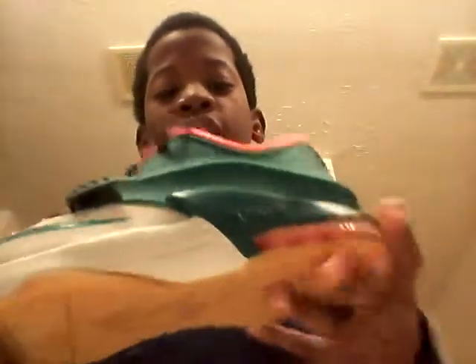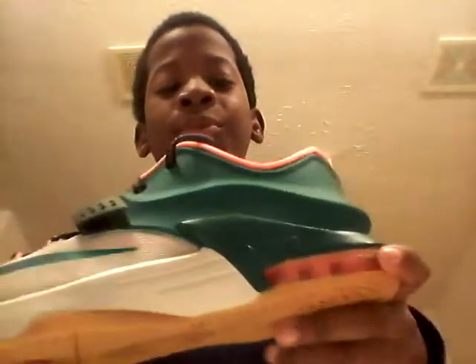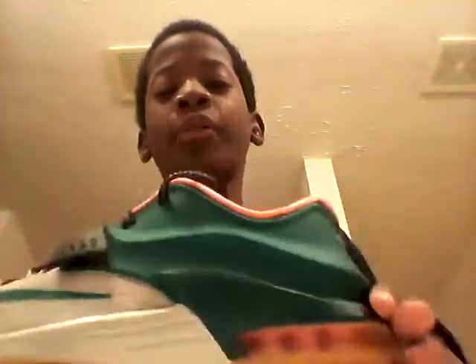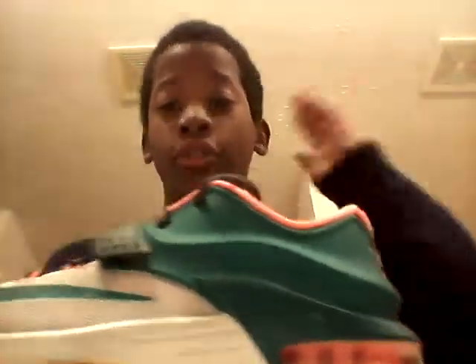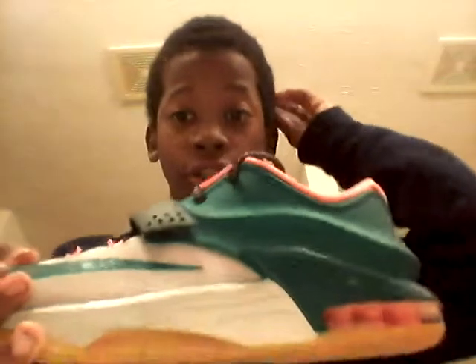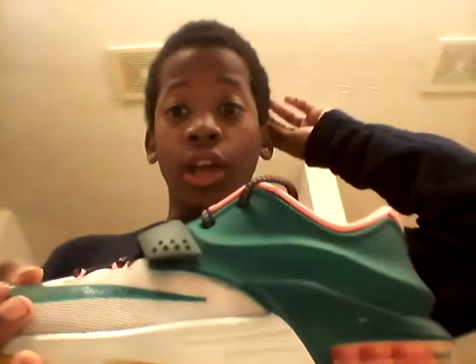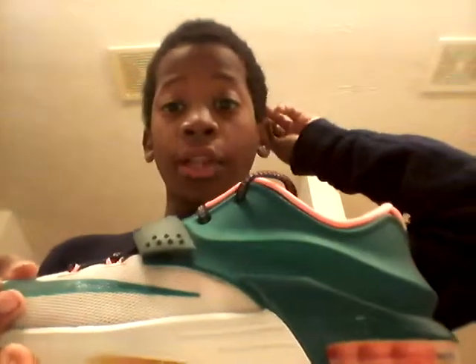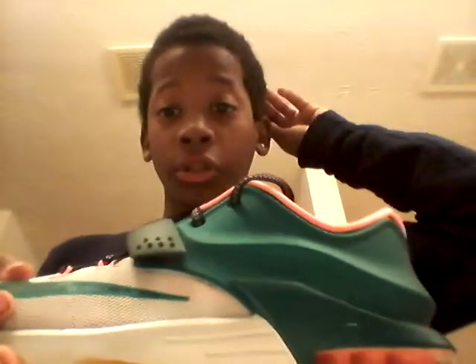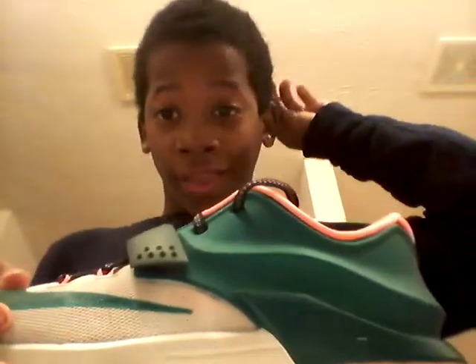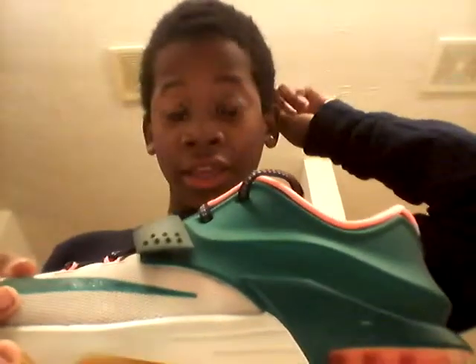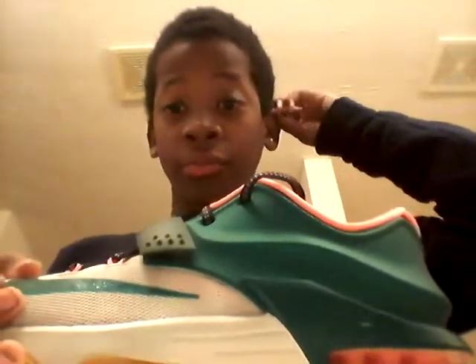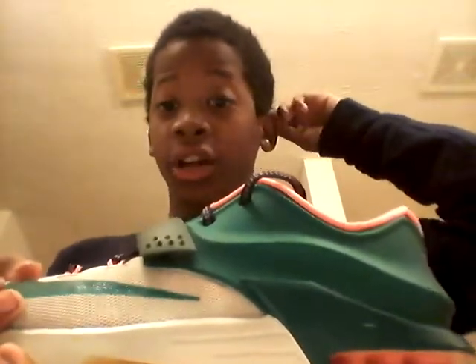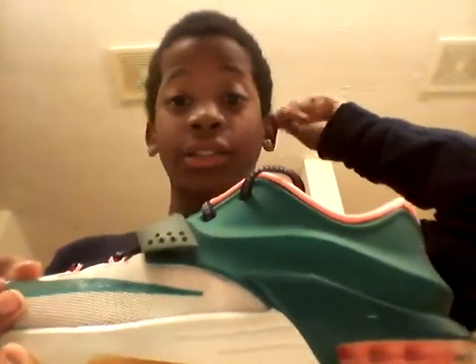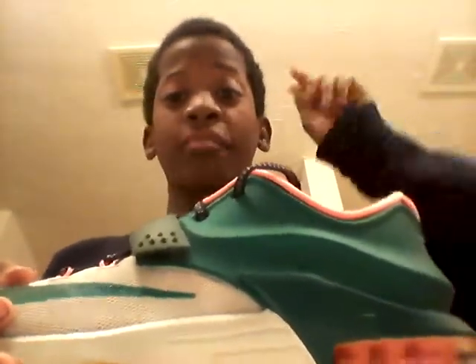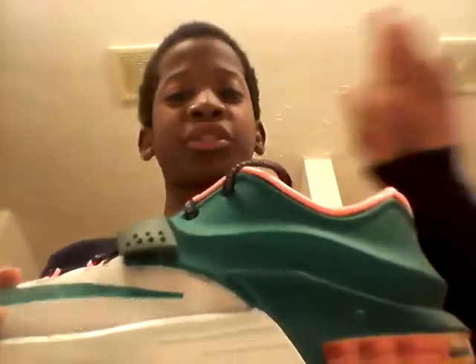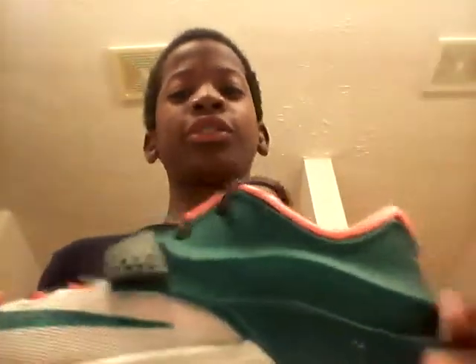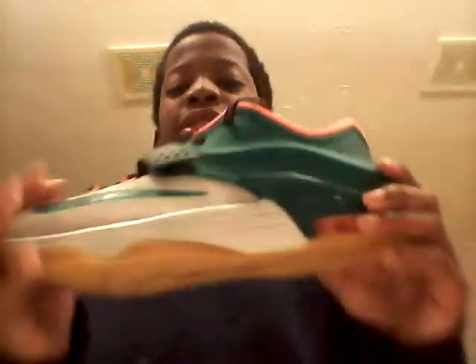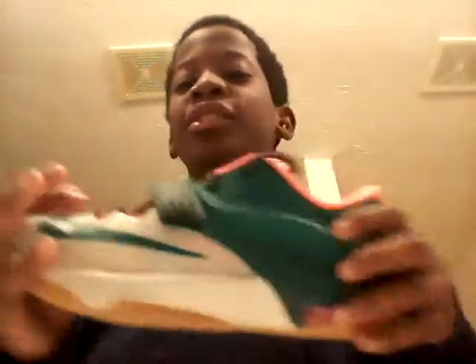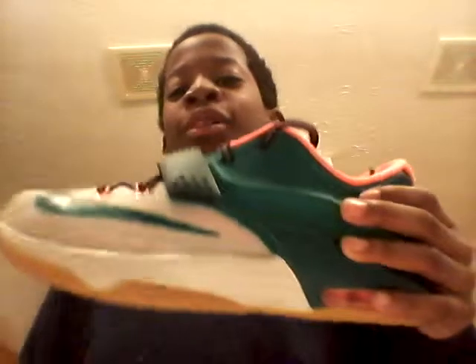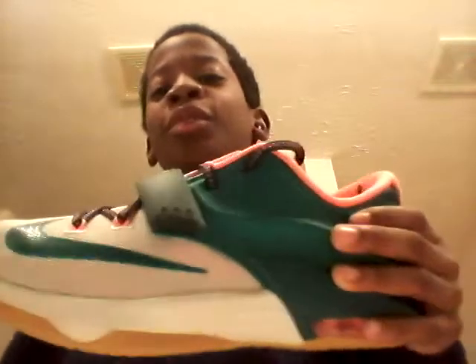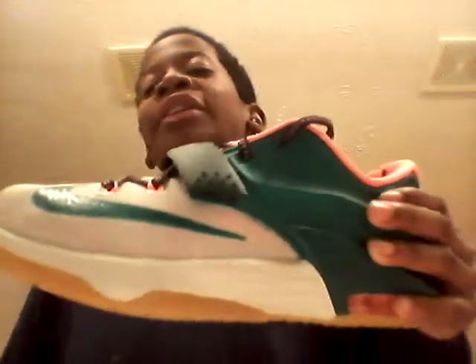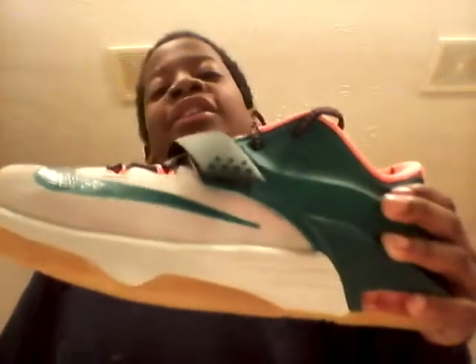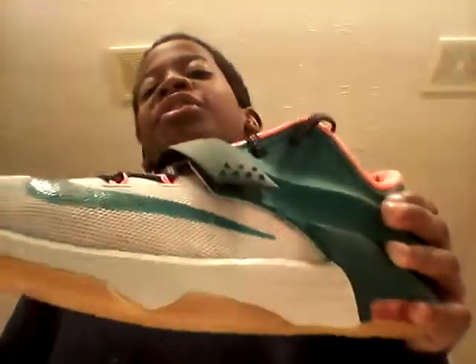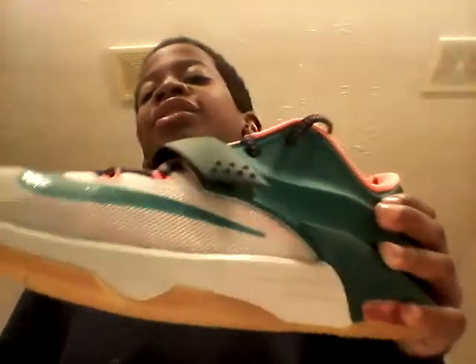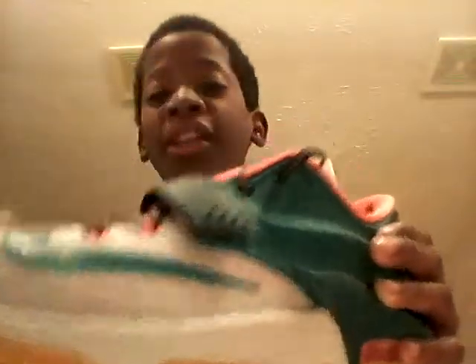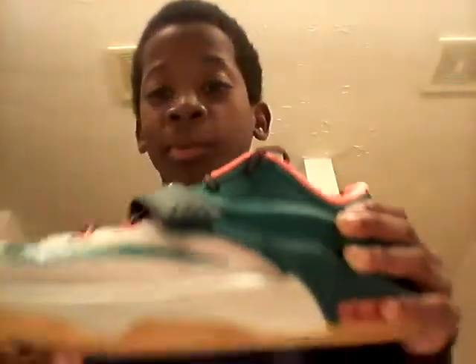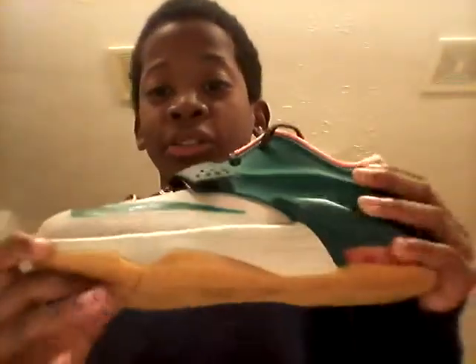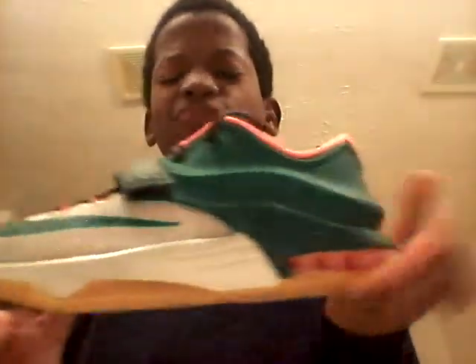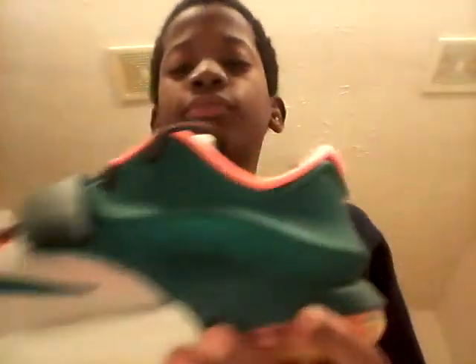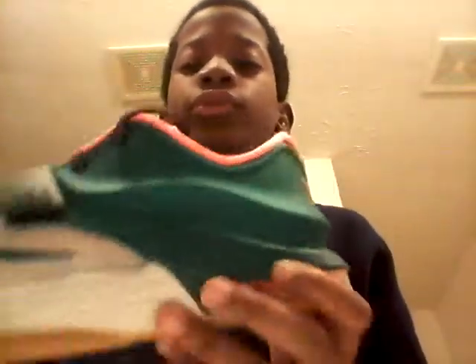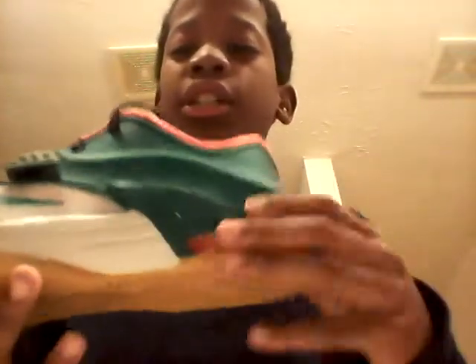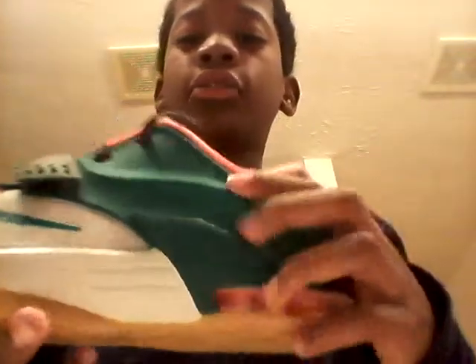I will be bringing you guys an on-feet review. I might not do it today, but it's coming because I got Christmas coming up. I'm about to go to sleep after this because I'm really trying to get those presents. So let's get into the shoe.